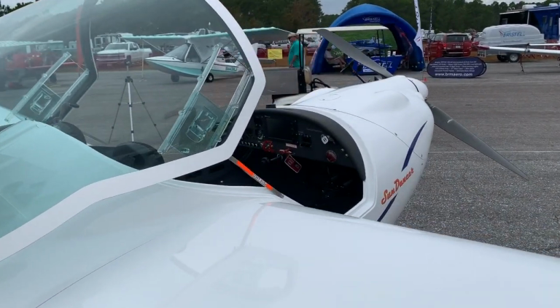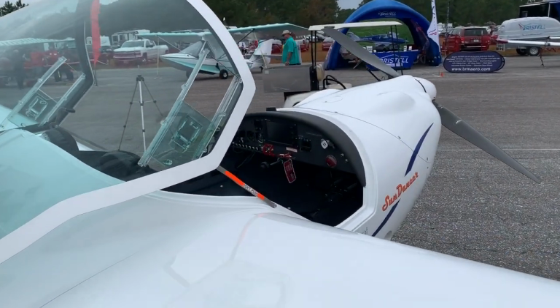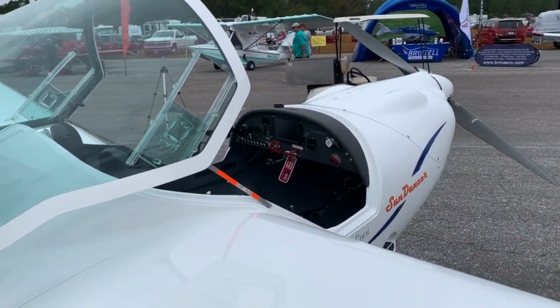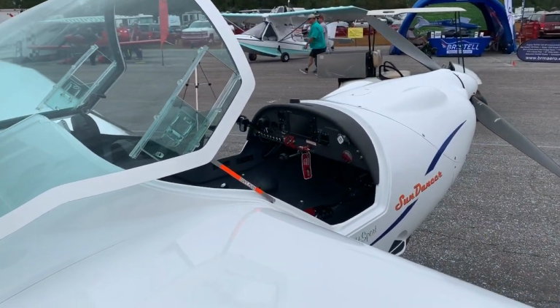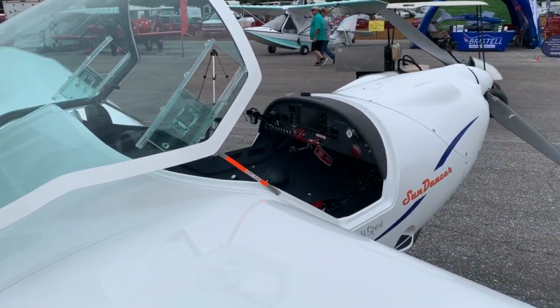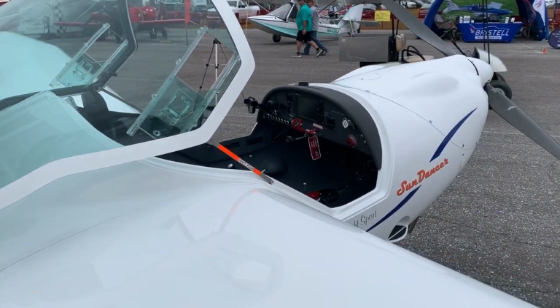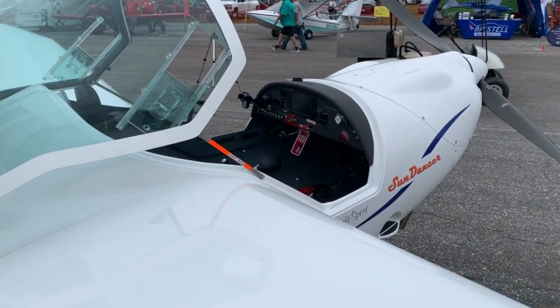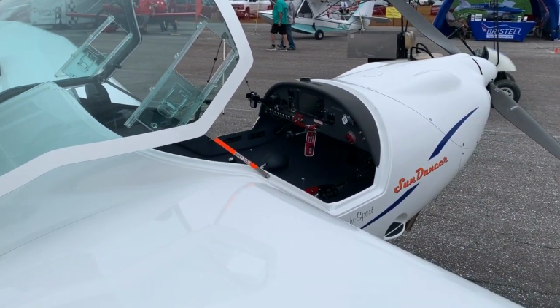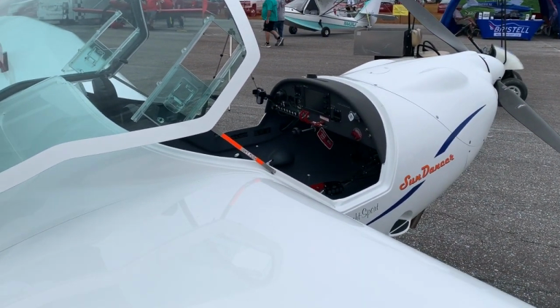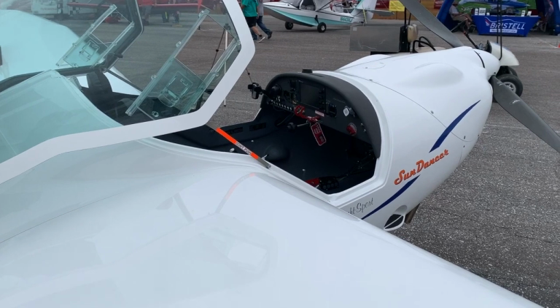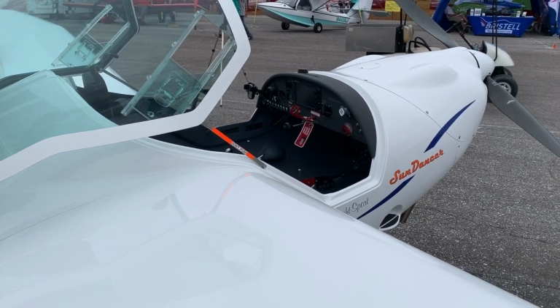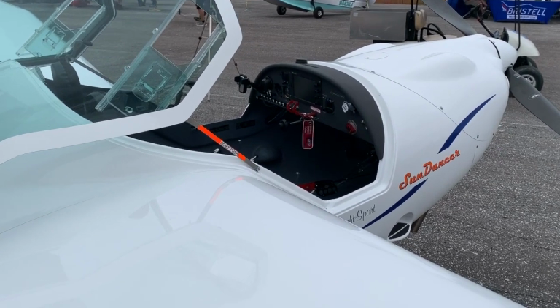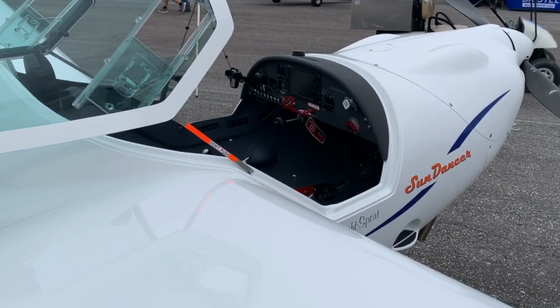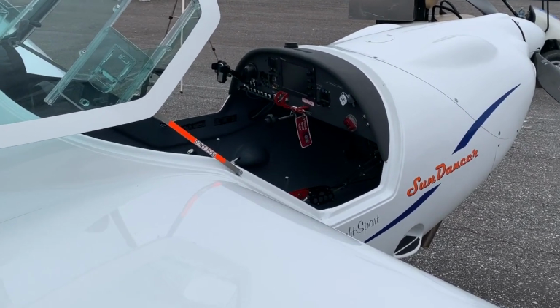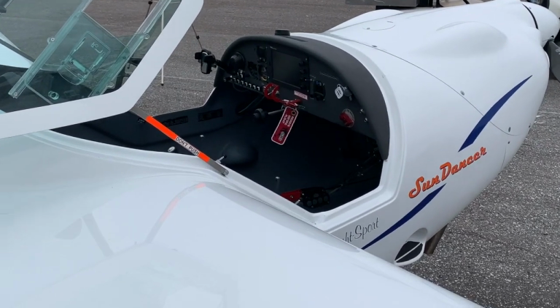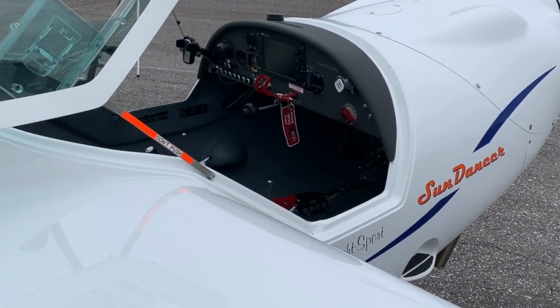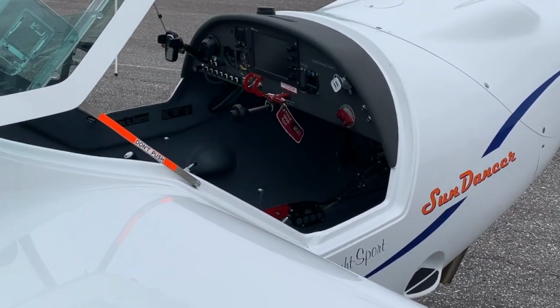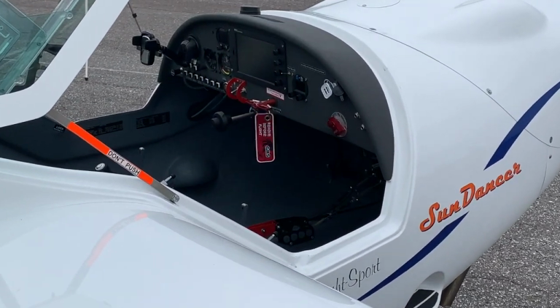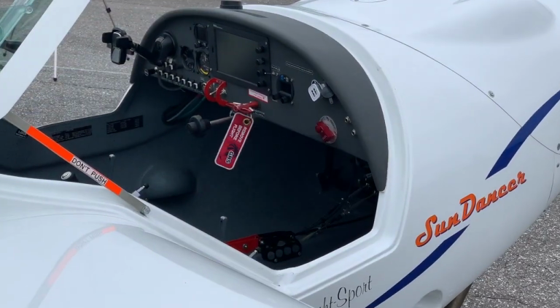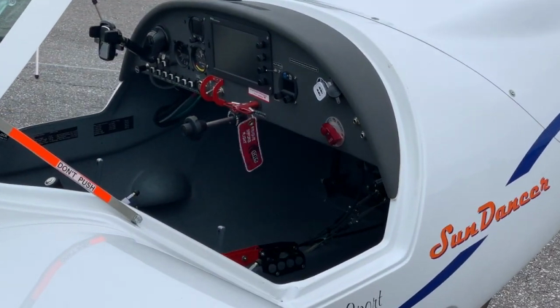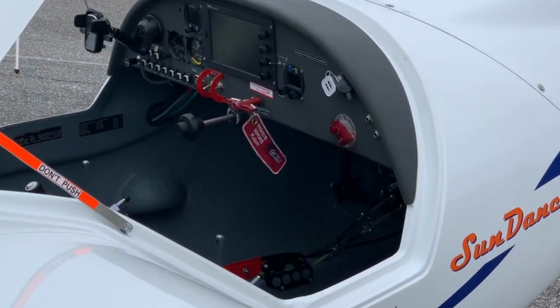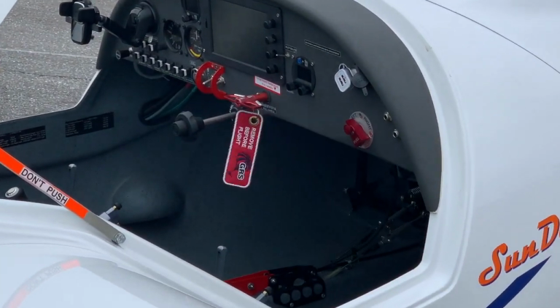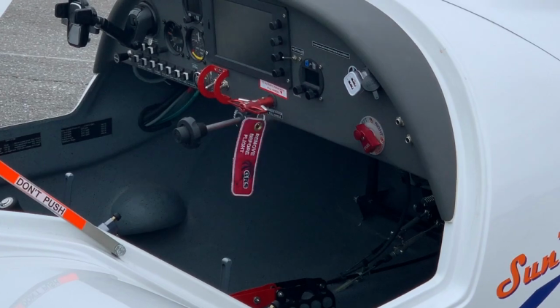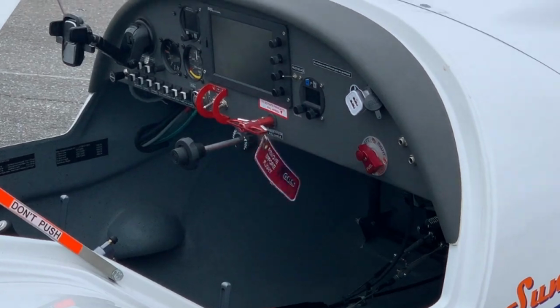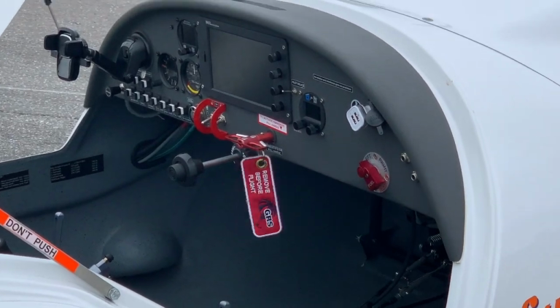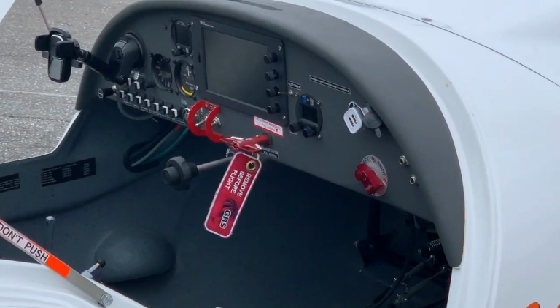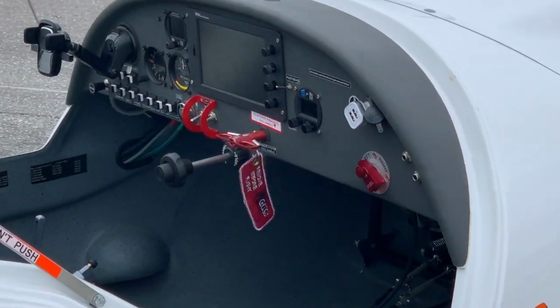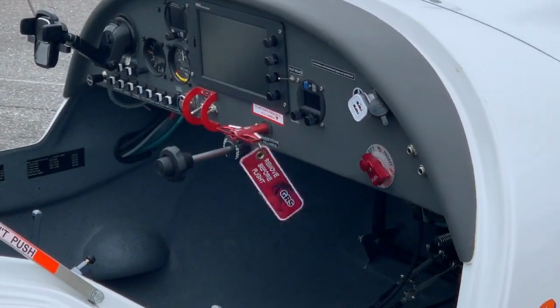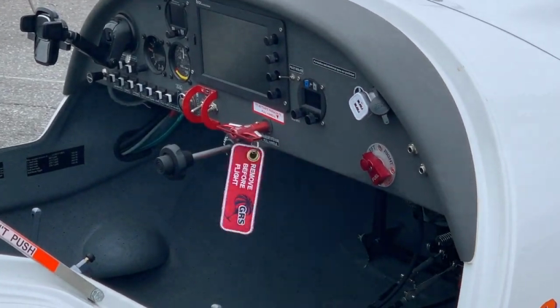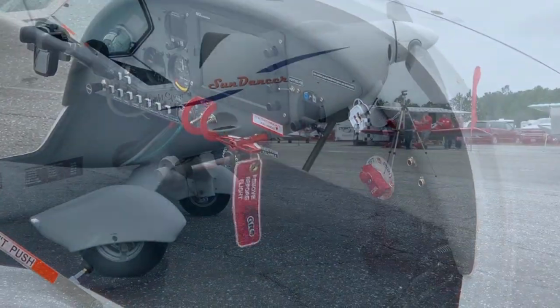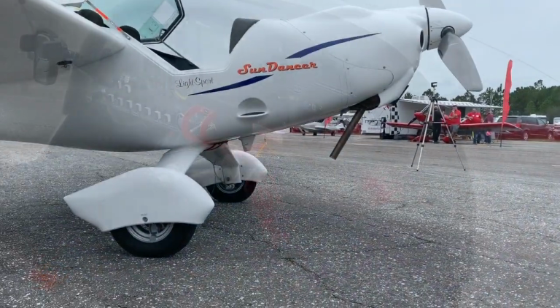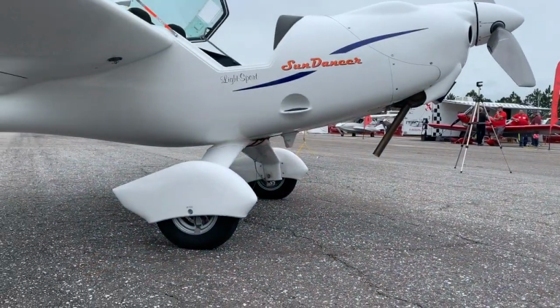The article that accompanies this video talks a little bit about the exact FAA descriptions that allow you to fly this without a medical — in fact, even if you've been denied a medical.